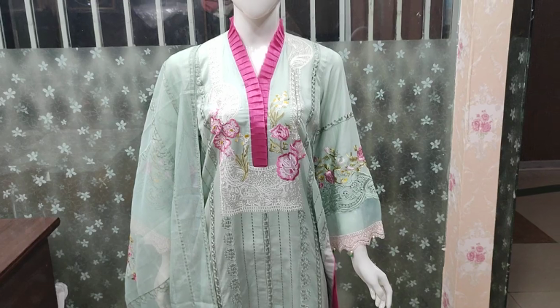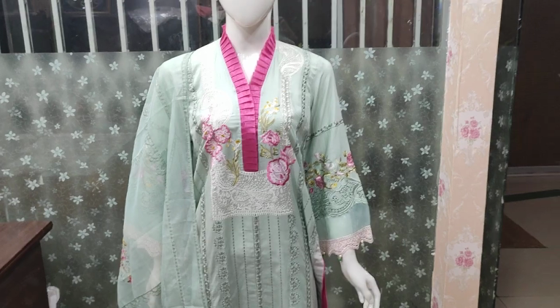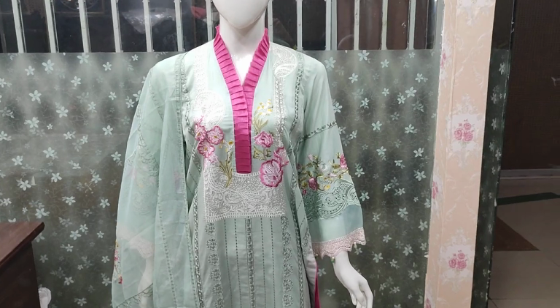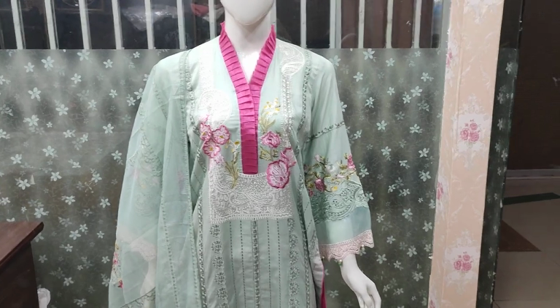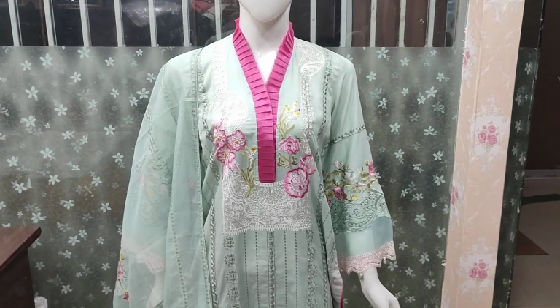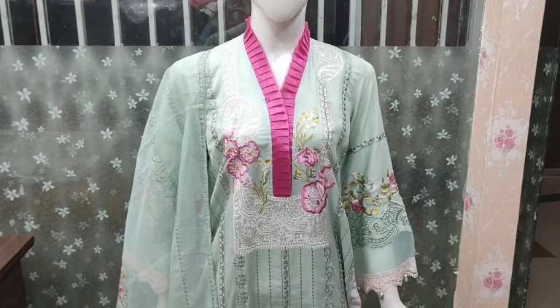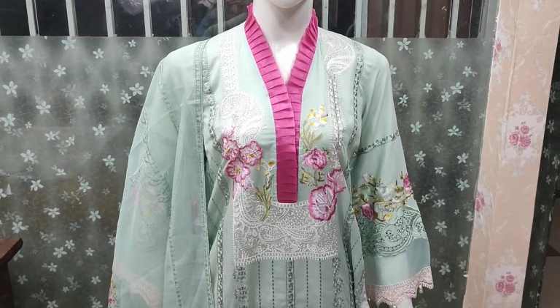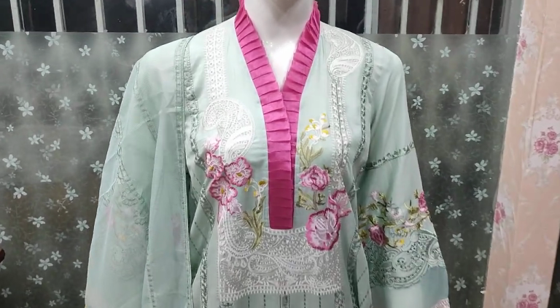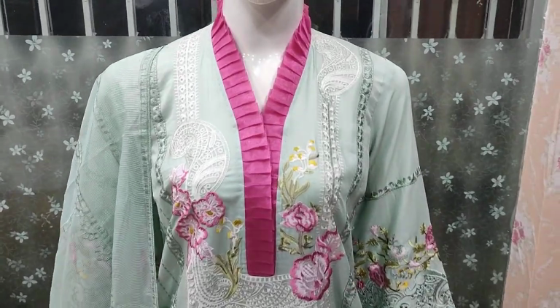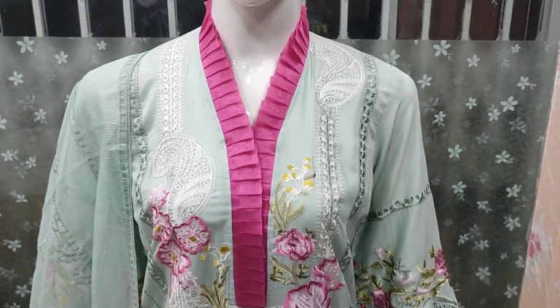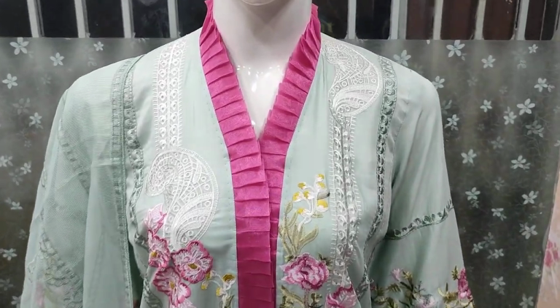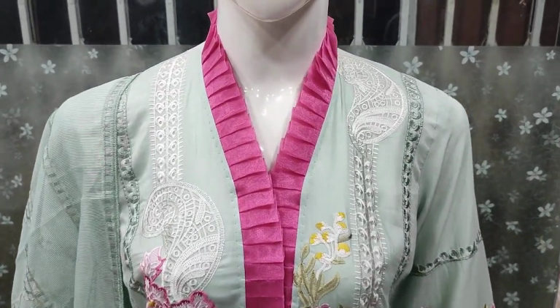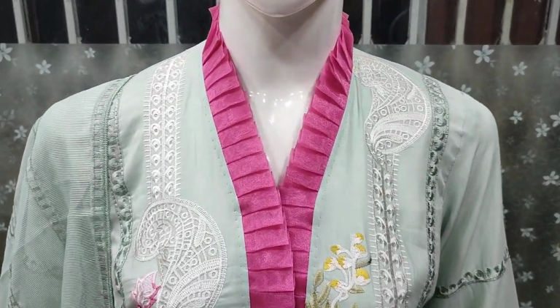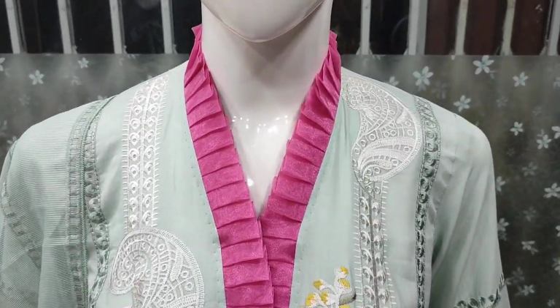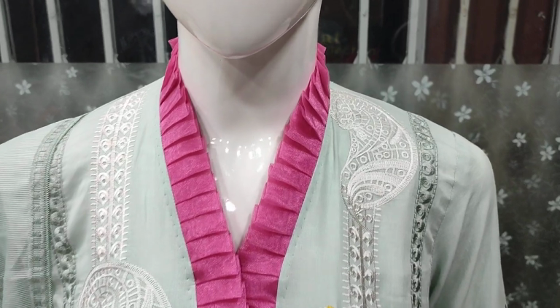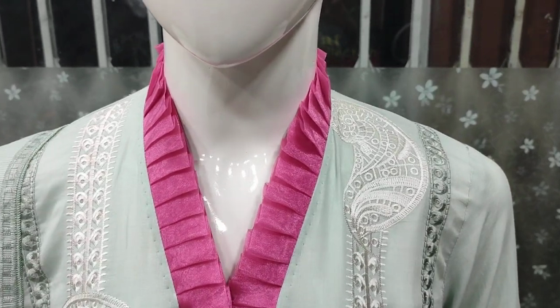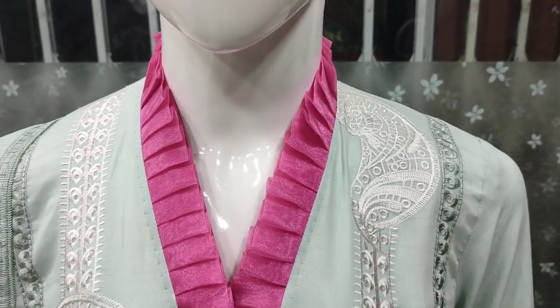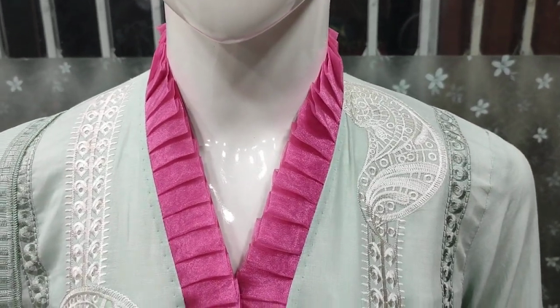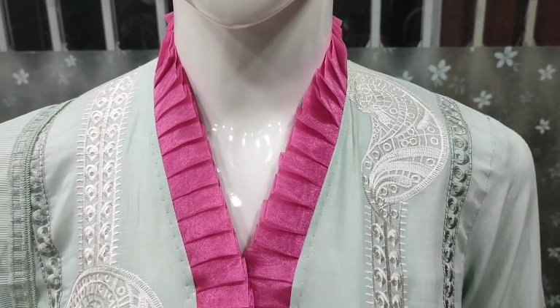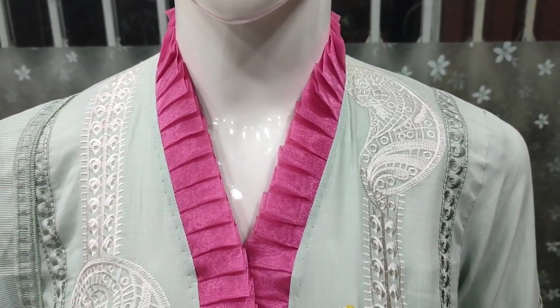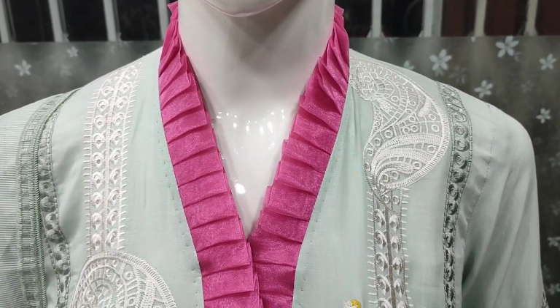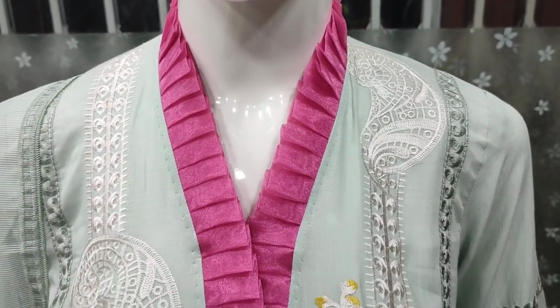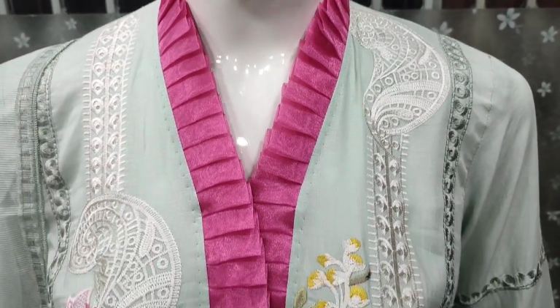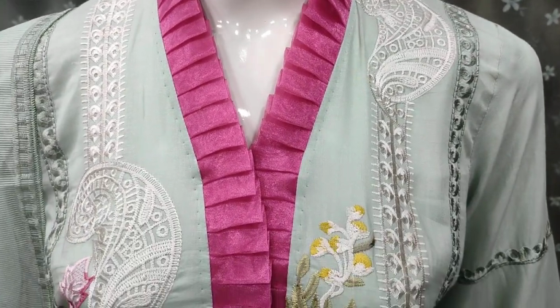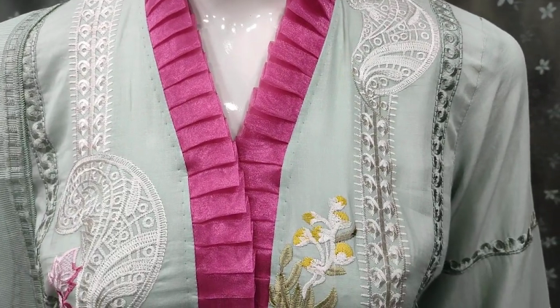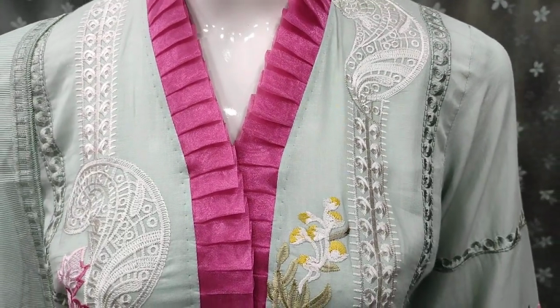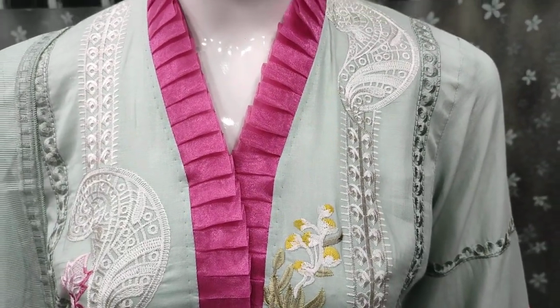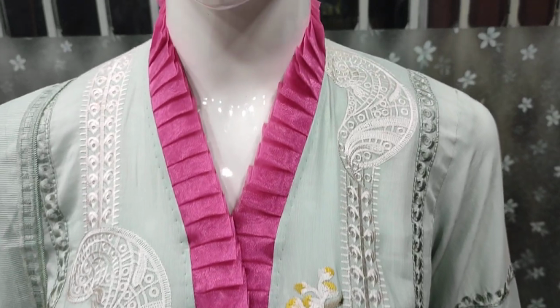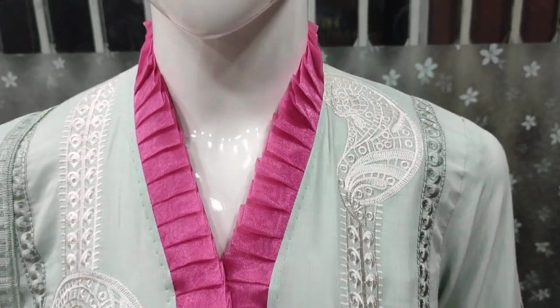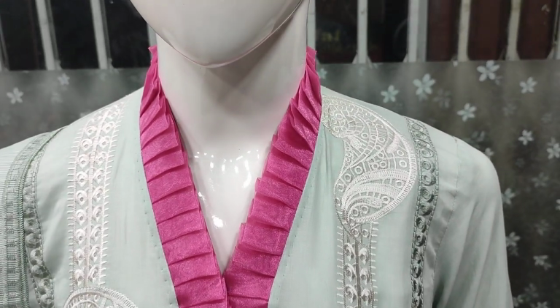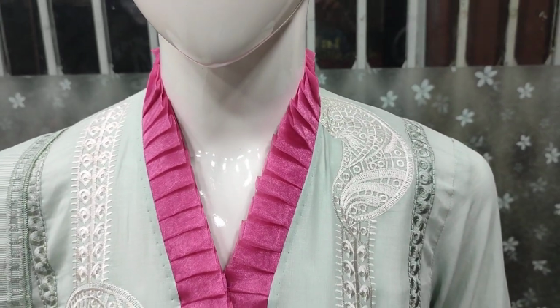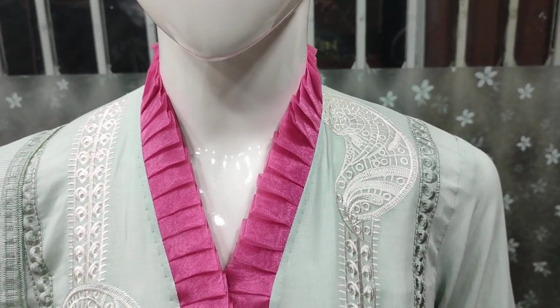Assalamu alaykum everyone, Abdul Qadir here. Sakafat collection, Summer Cotton Fabric, Nea Design launched. Embedded front is its stitching style.